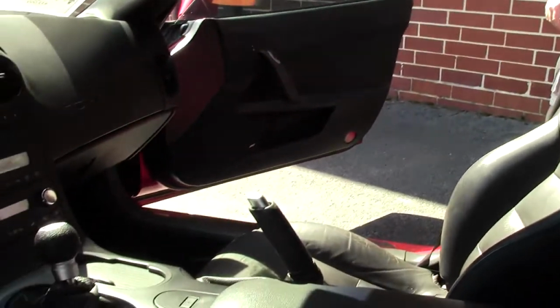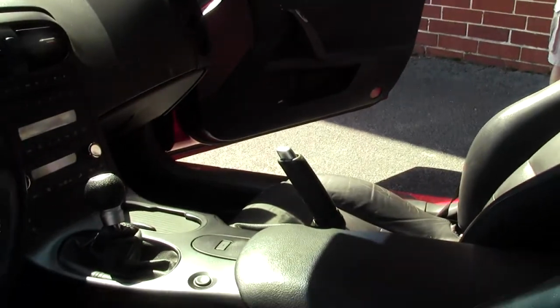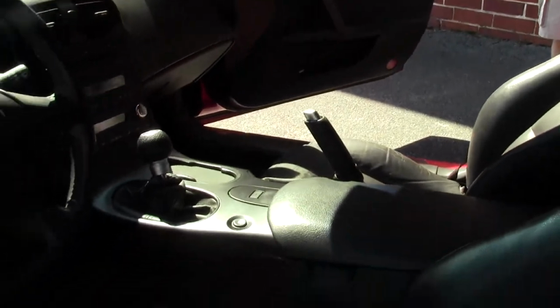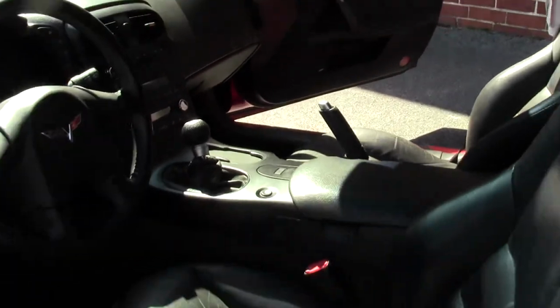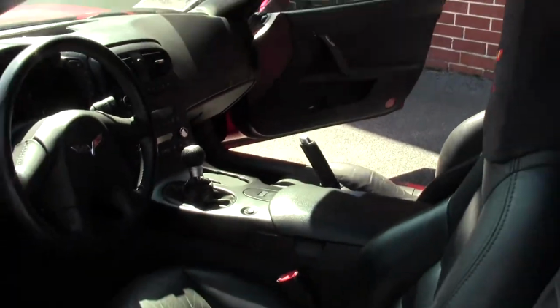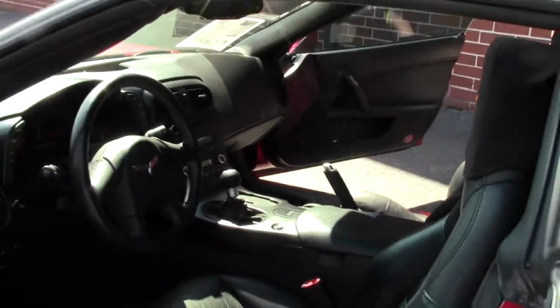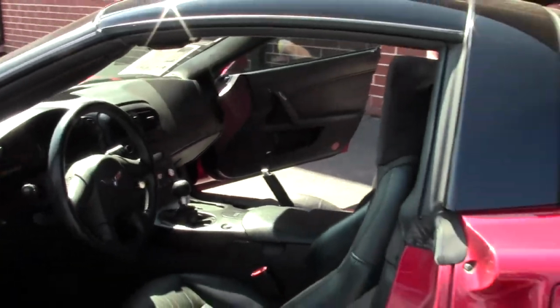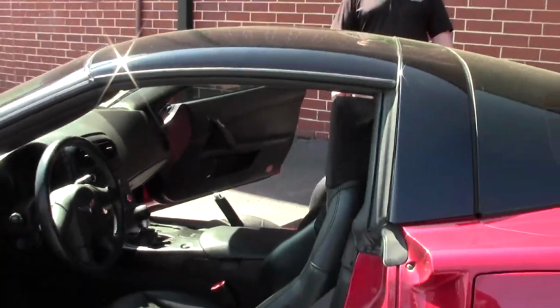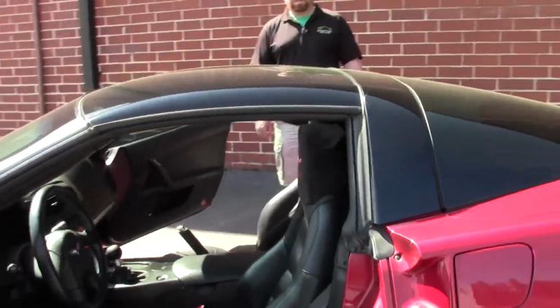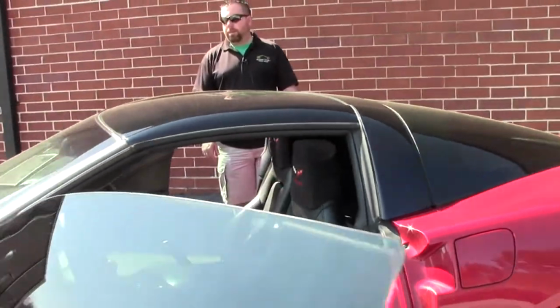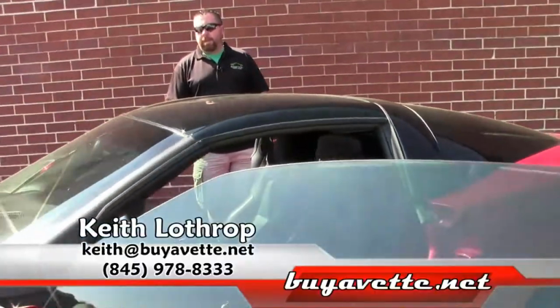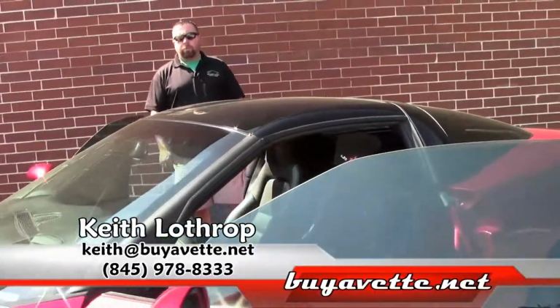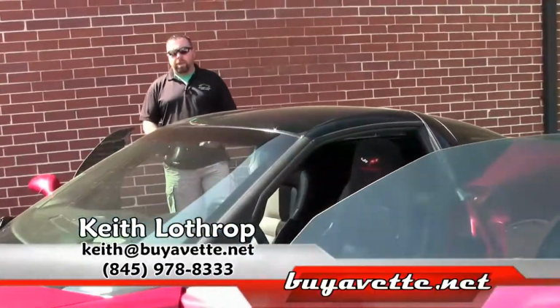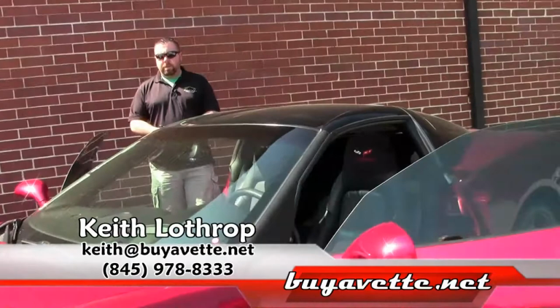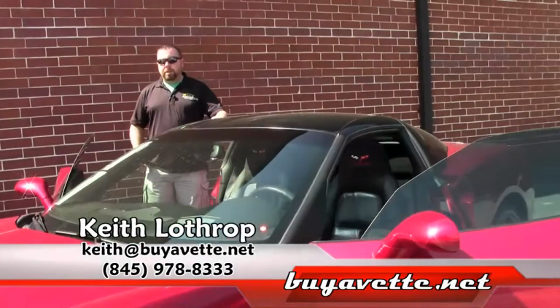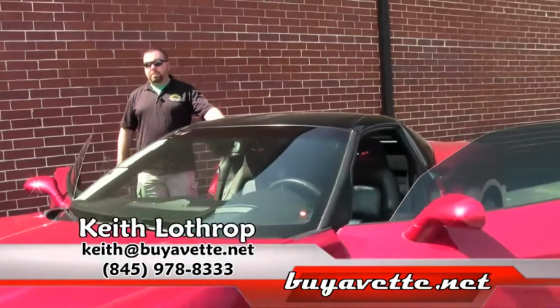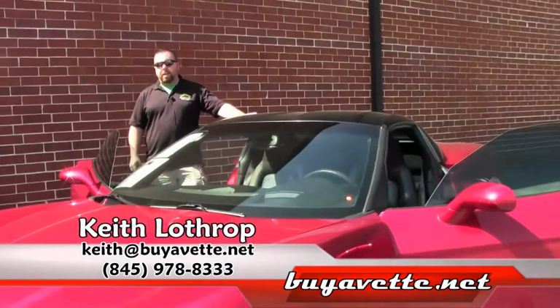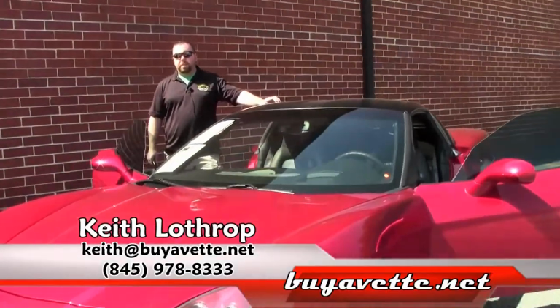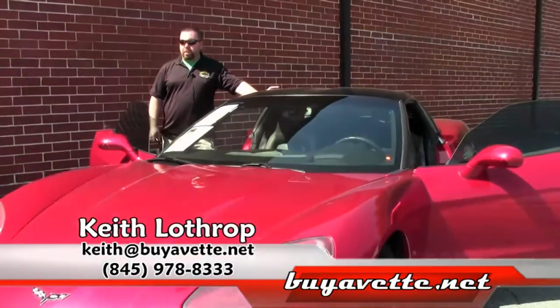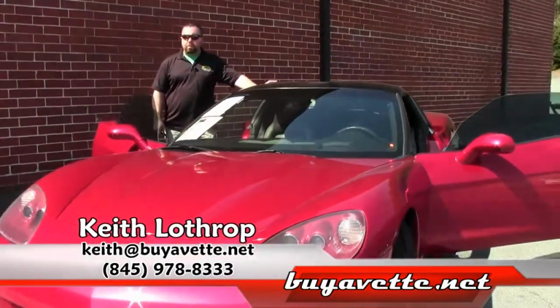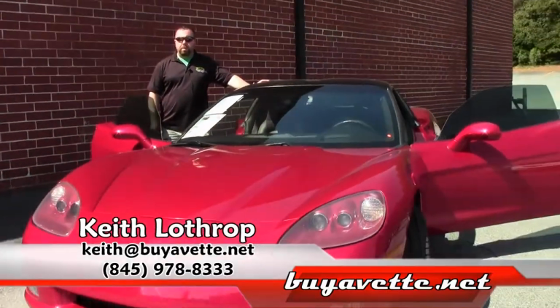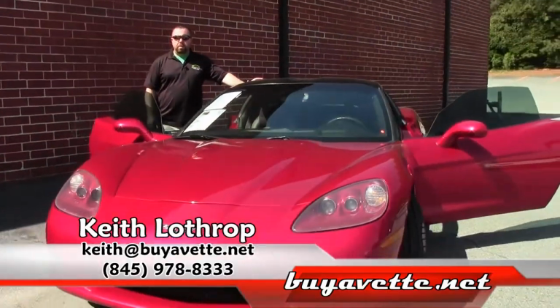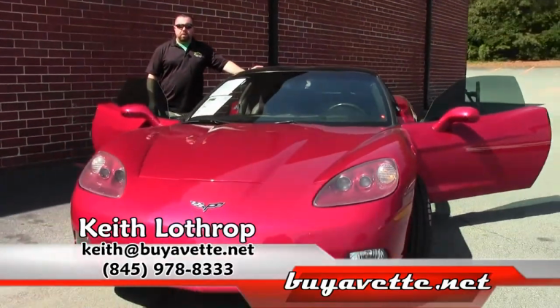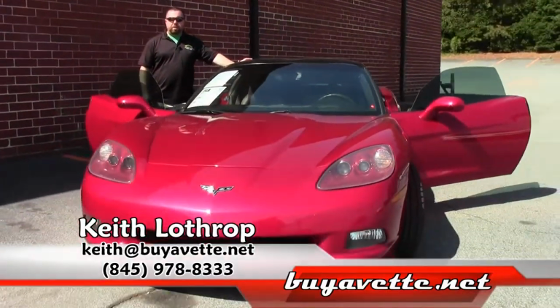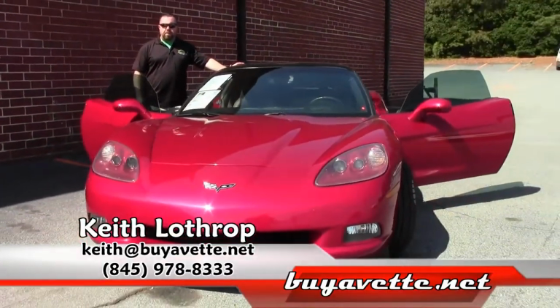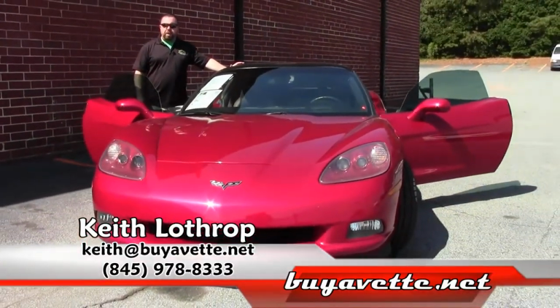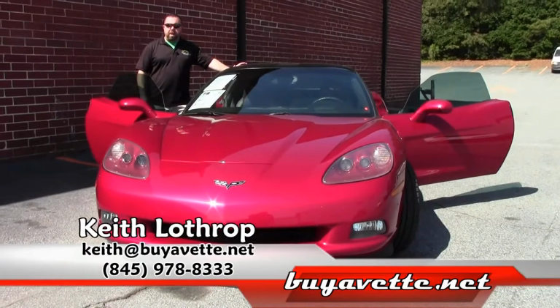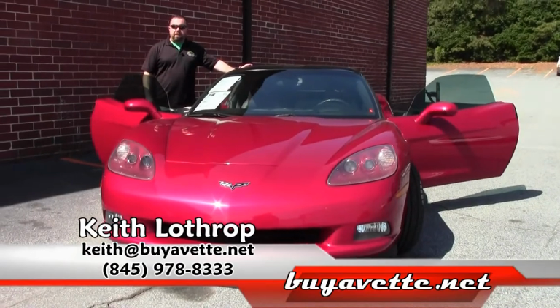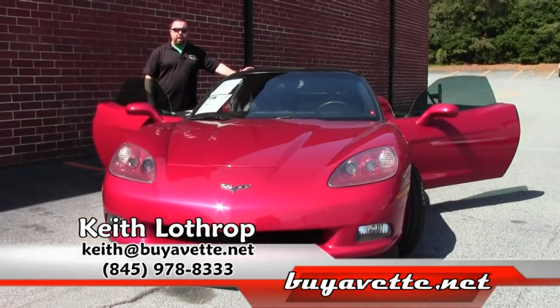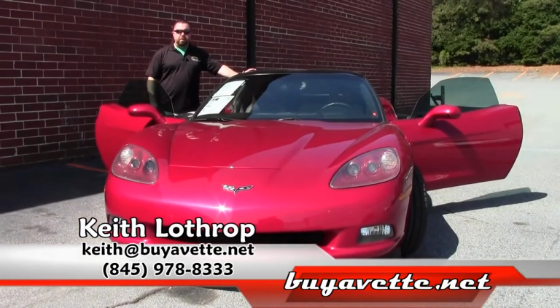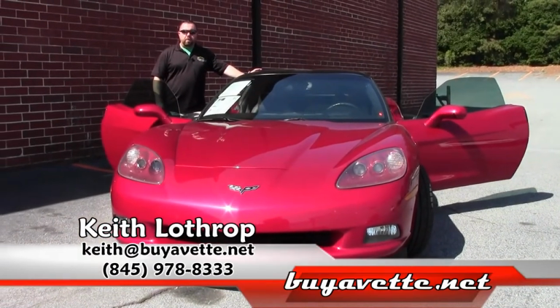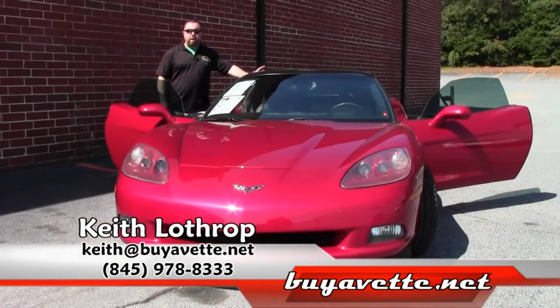My name is Keith. You can reach me at 845-978-8333 or send me an email at Keith at buyavet.net. Thanks for watching.